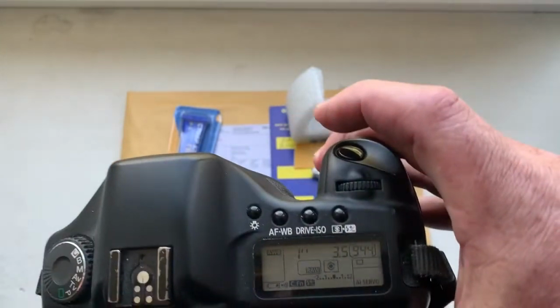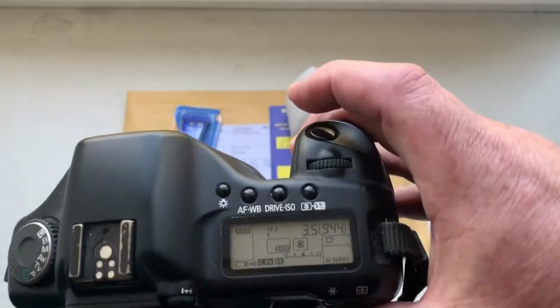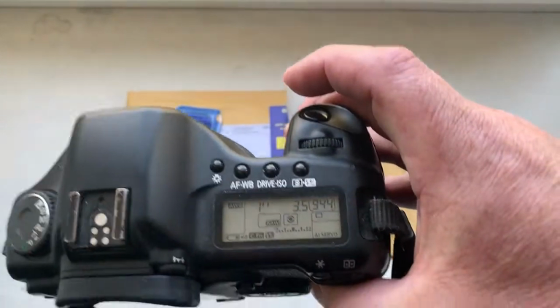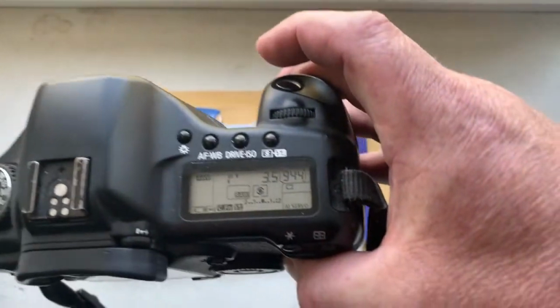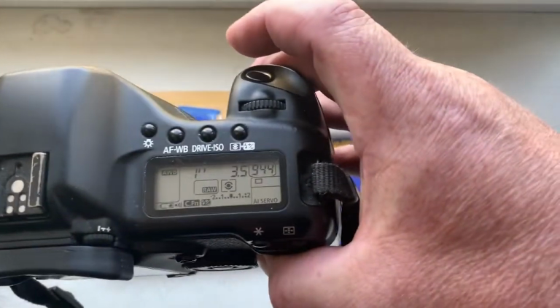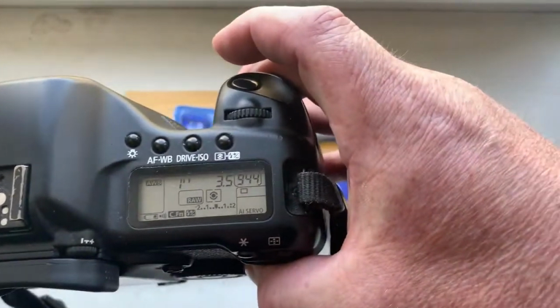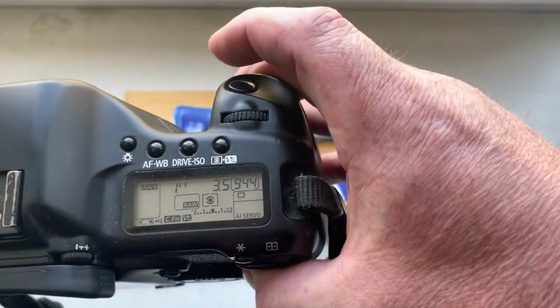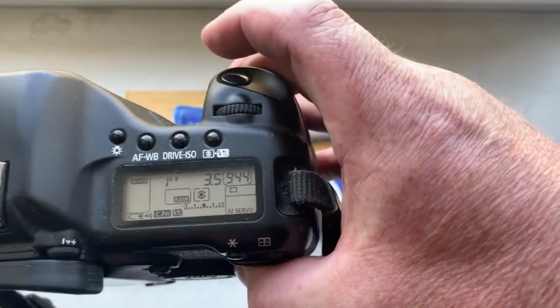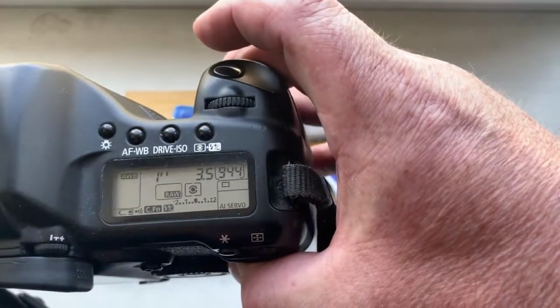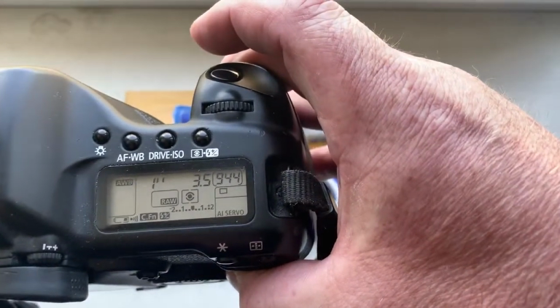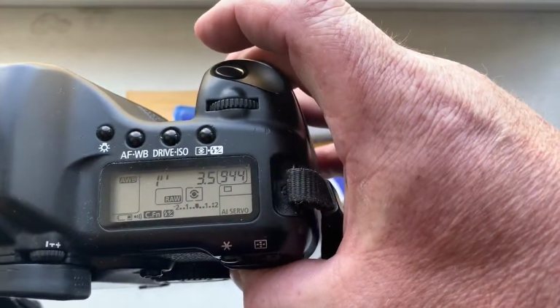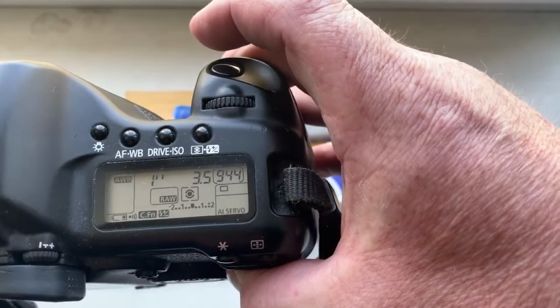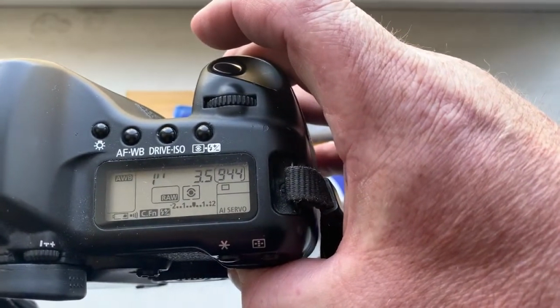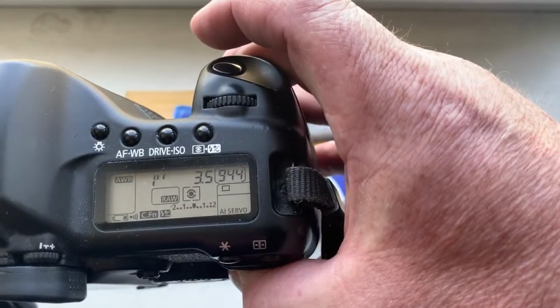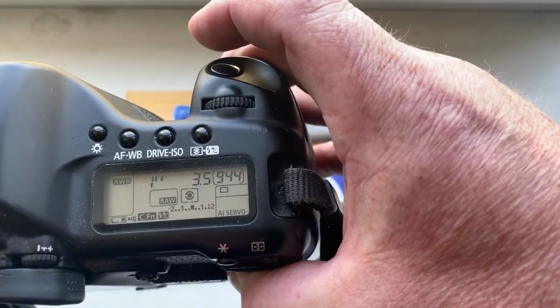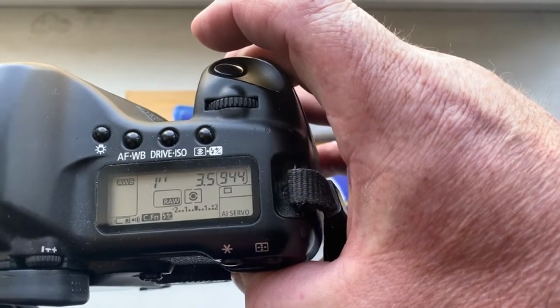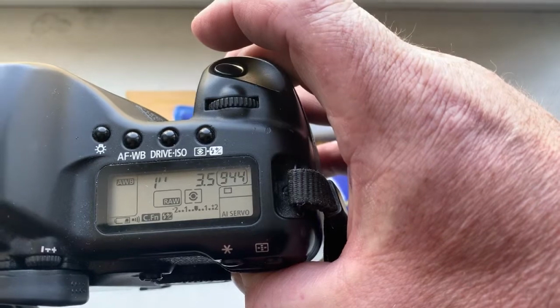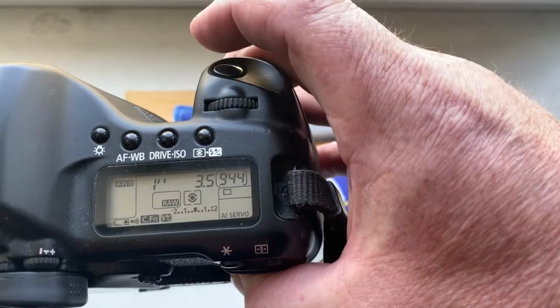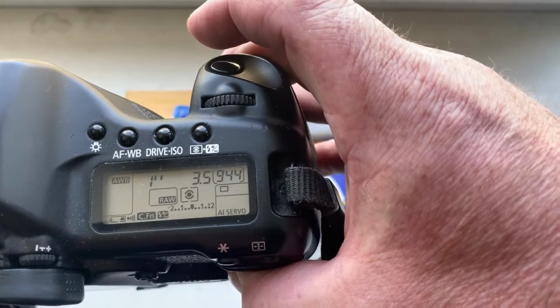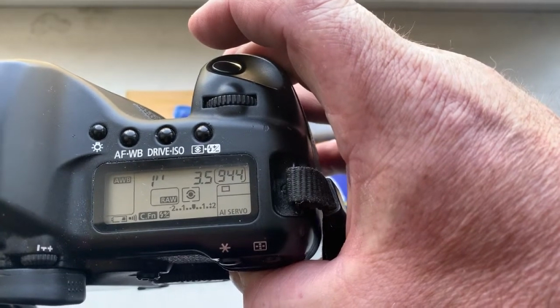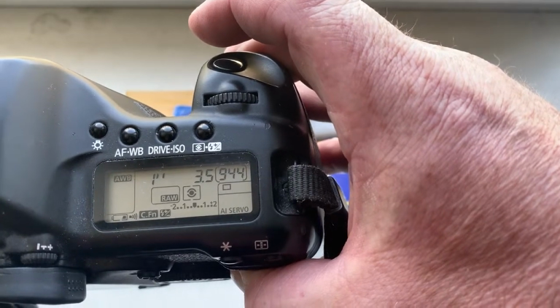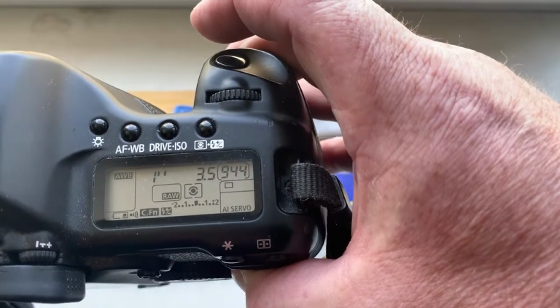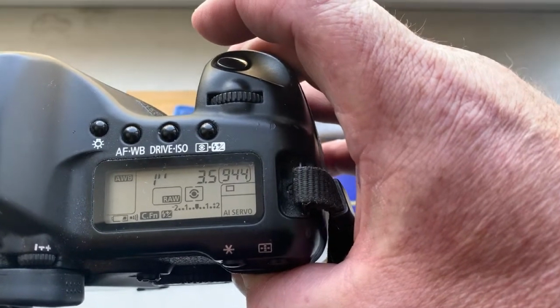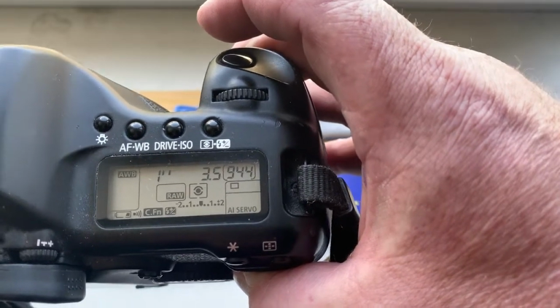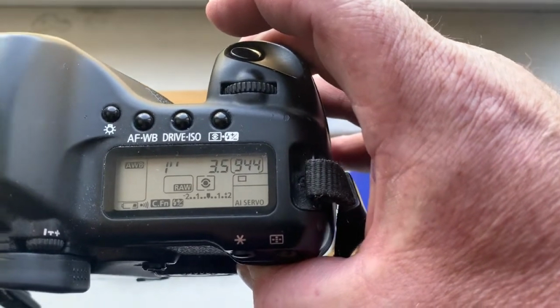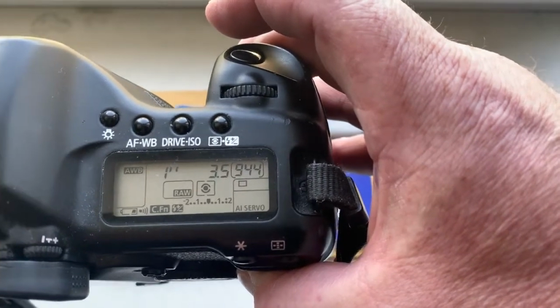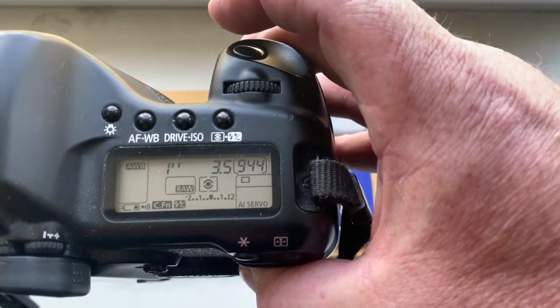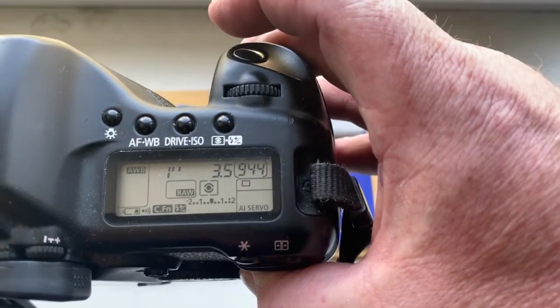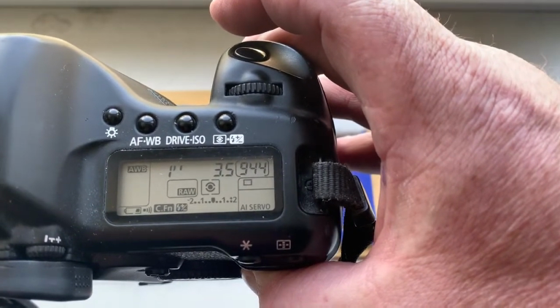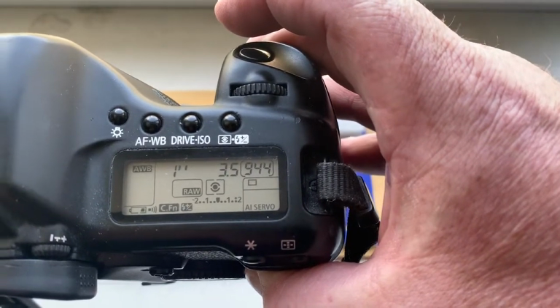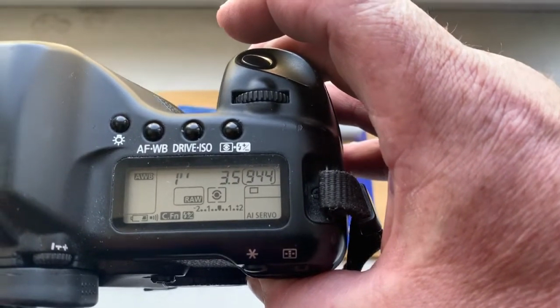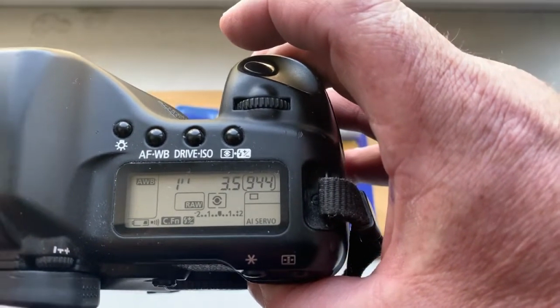Look, I pre-programmed focal length is 8 millimeter and aperture 3.5. Delay time to enter in programmer mode is 1 second.